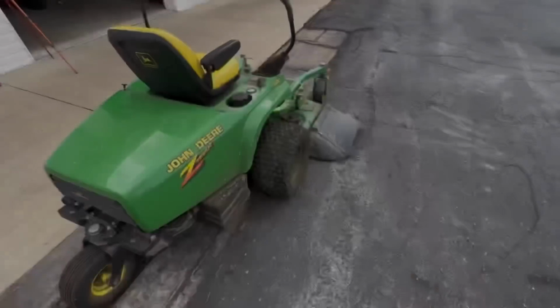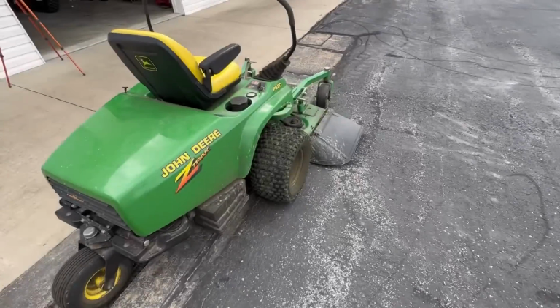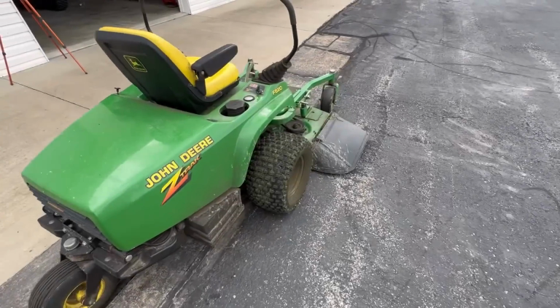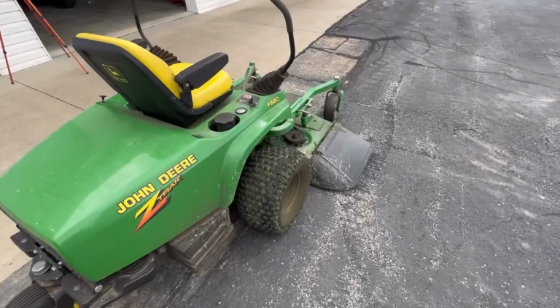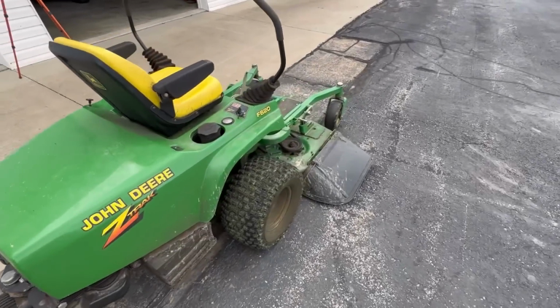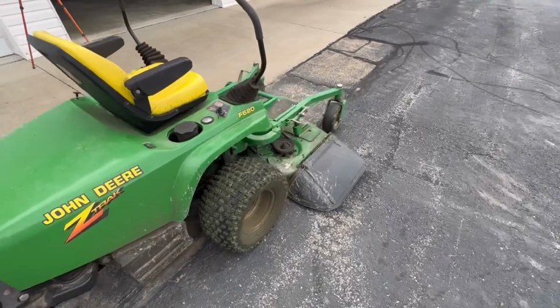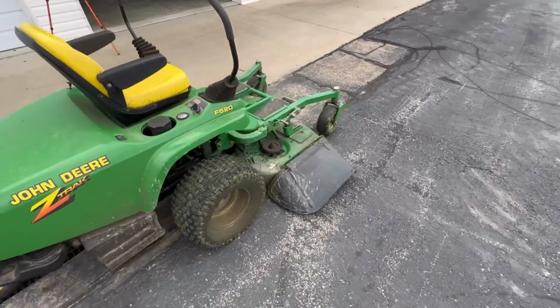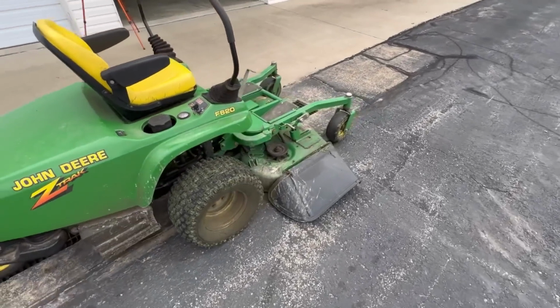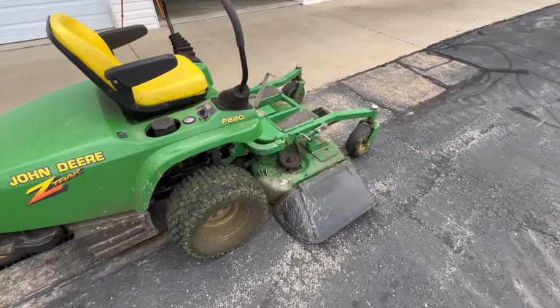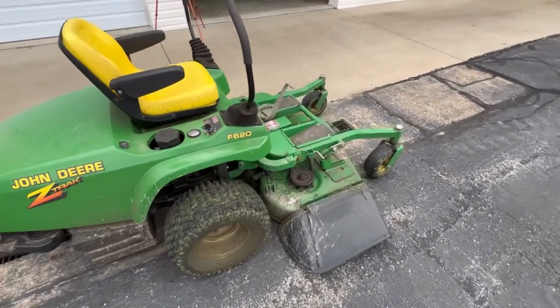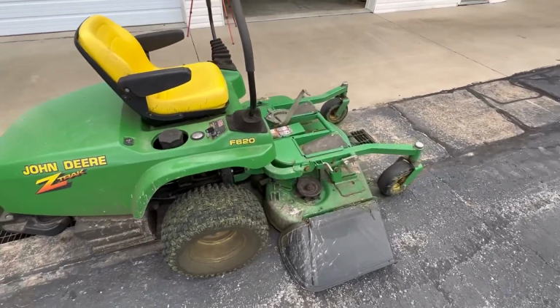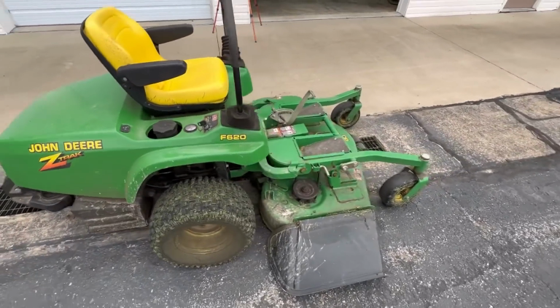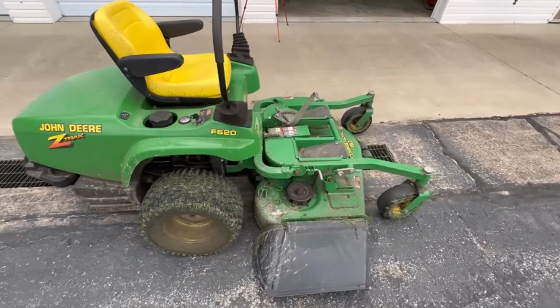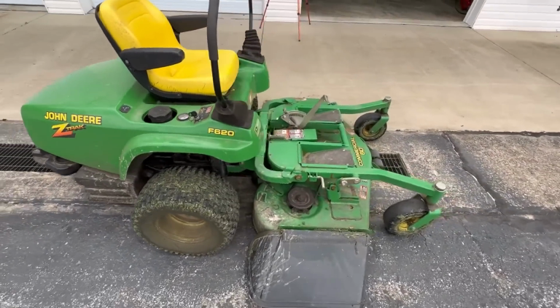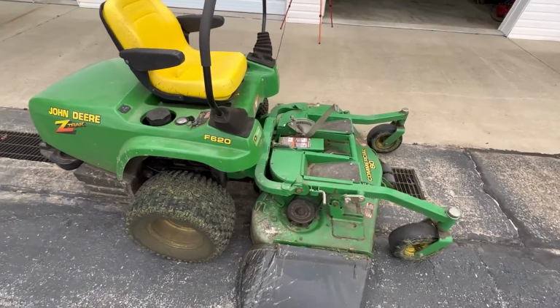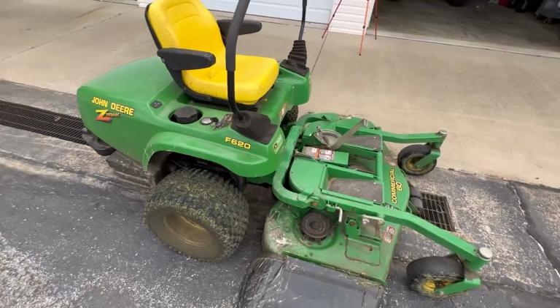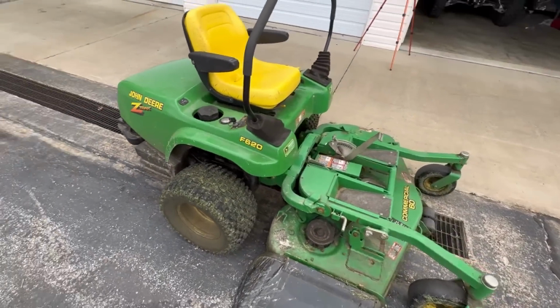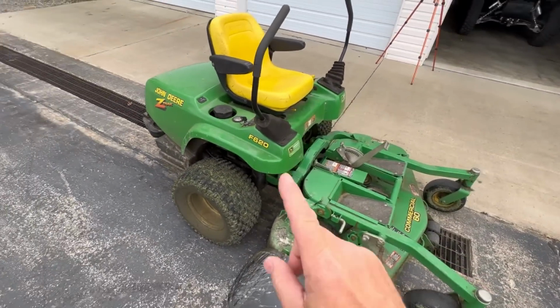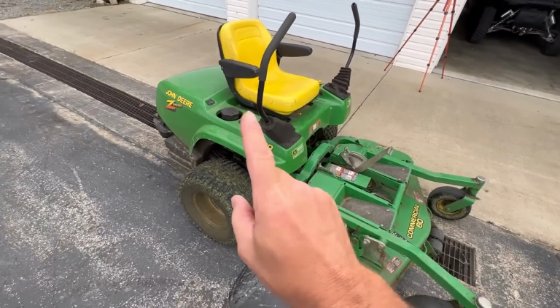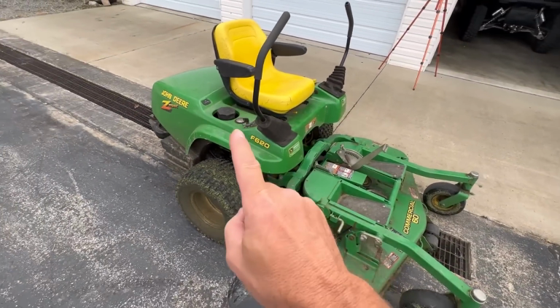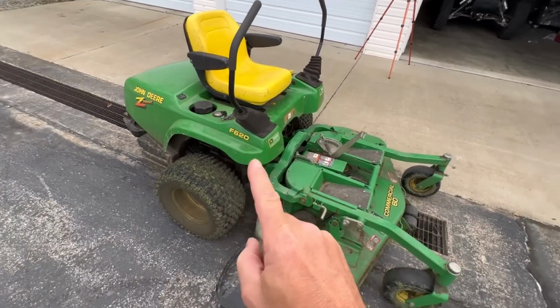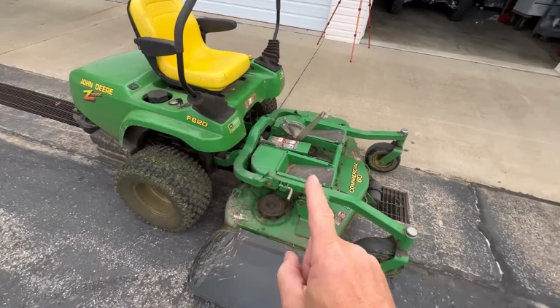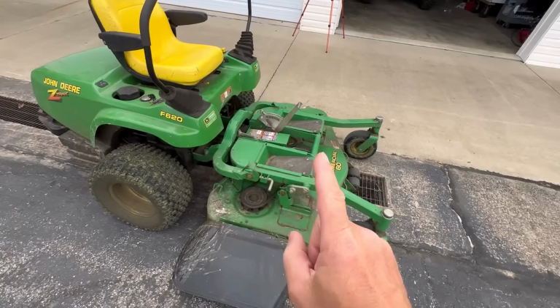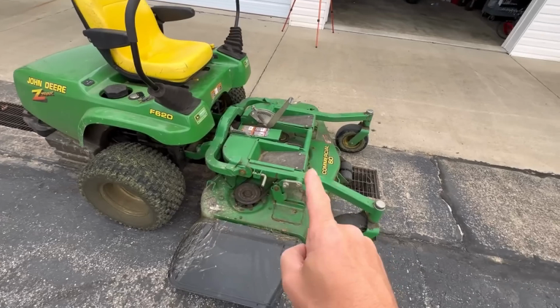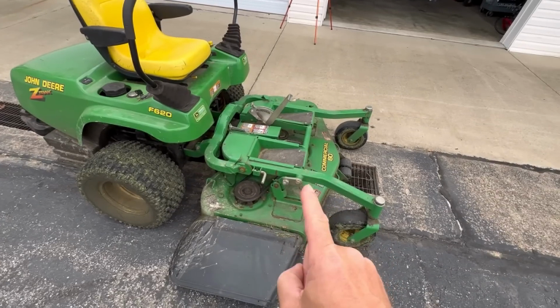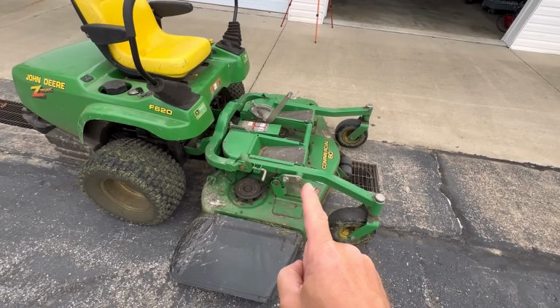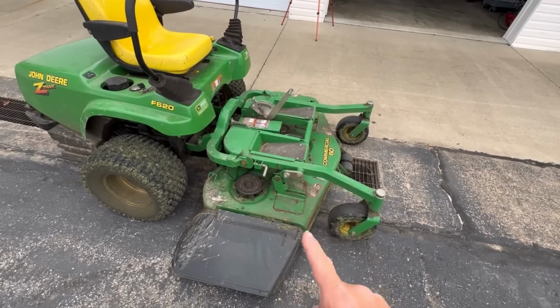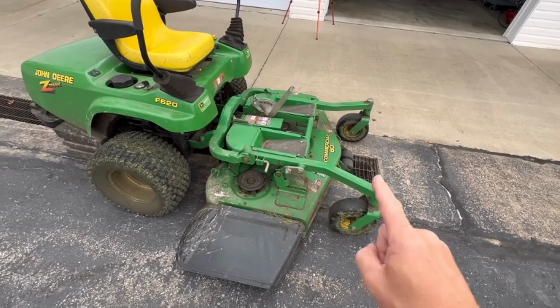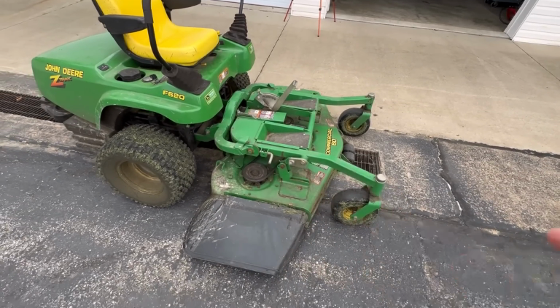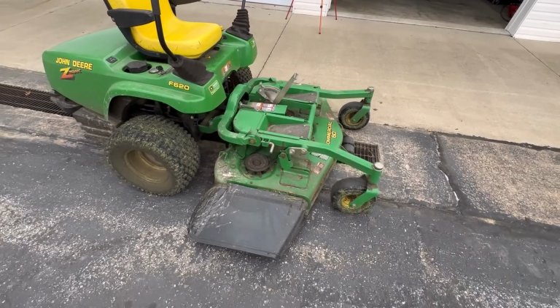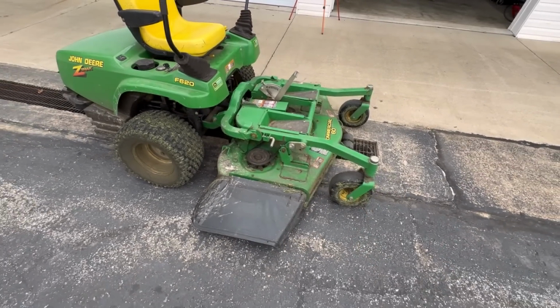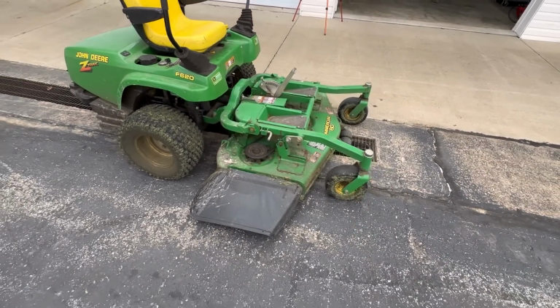What made this nice was if you hit bumps or if it was a rough yard, the whole operator cab on this thing would move up and down. So you weren't bouncing around with just your seat and your arms flailing. We're going to go through this, get it all cleaned up, and I'll show you in a little bit how that deck comes up so you can service under the deck as well.